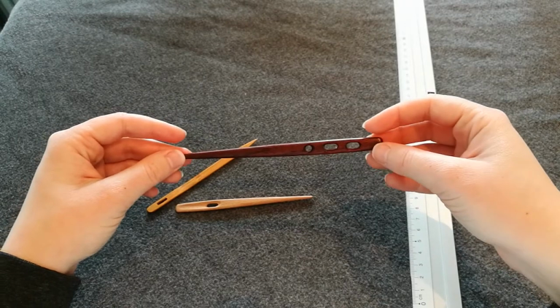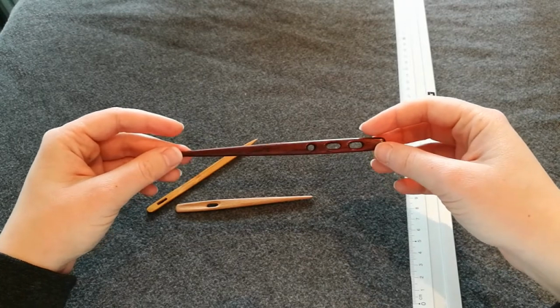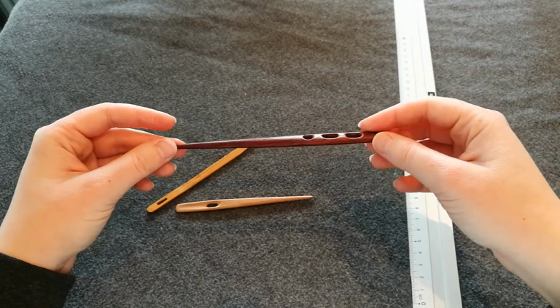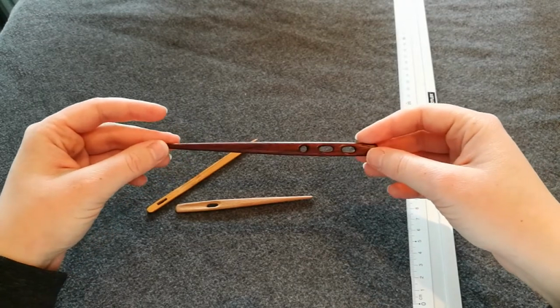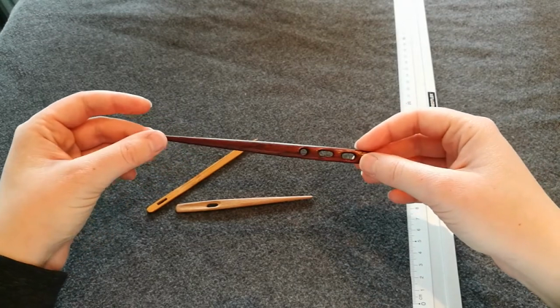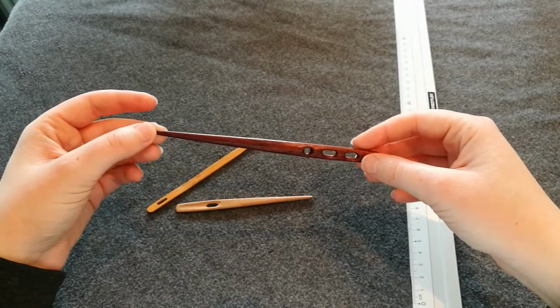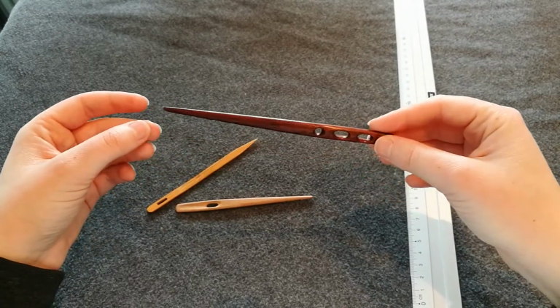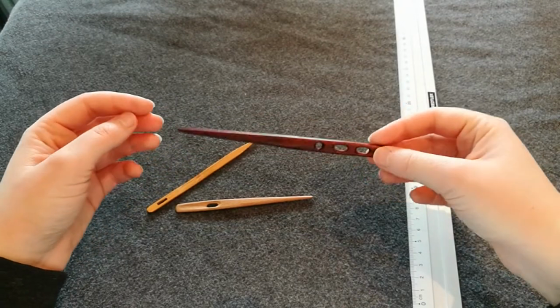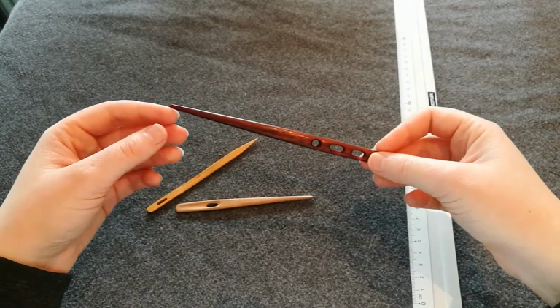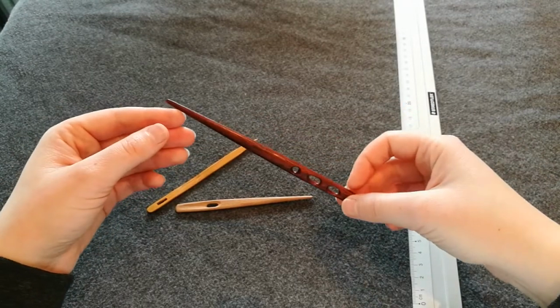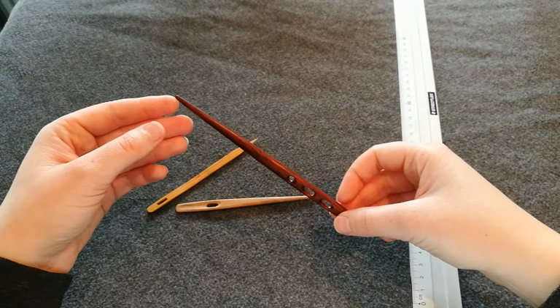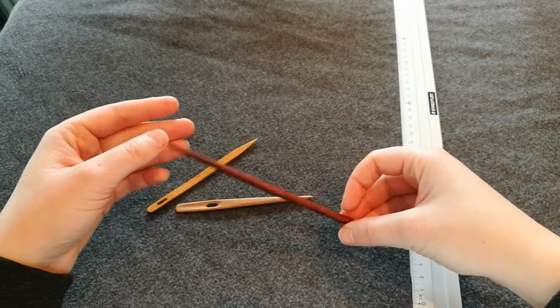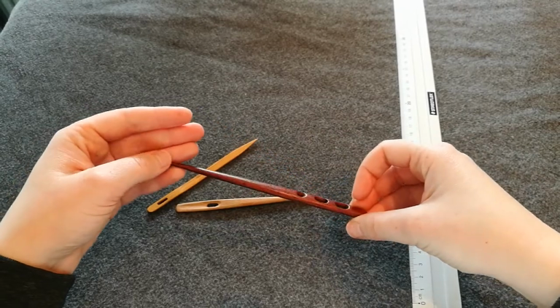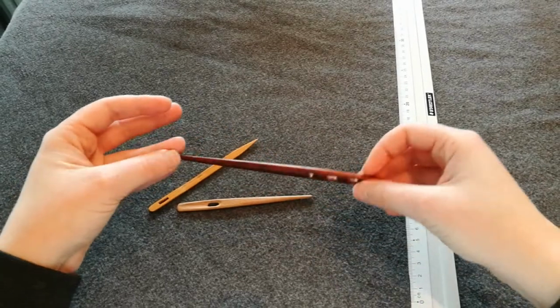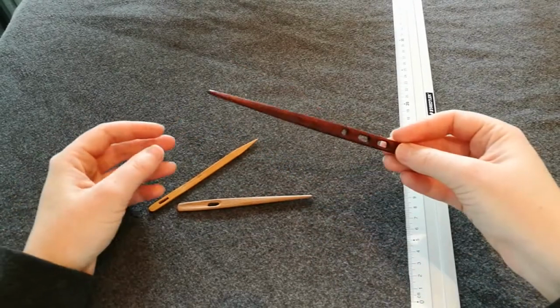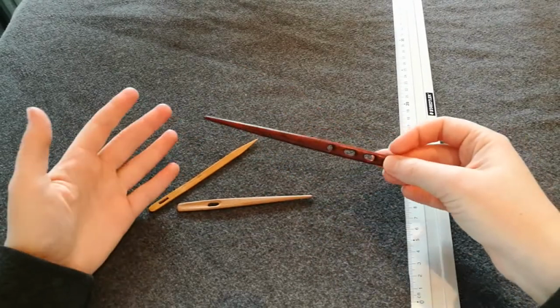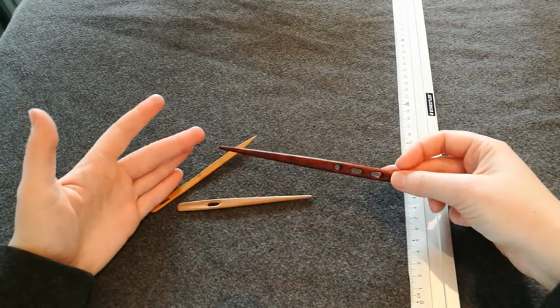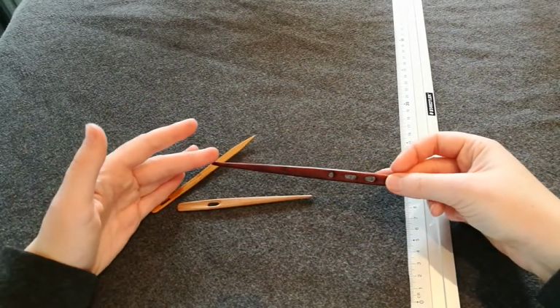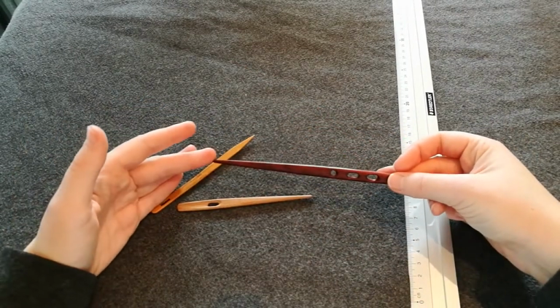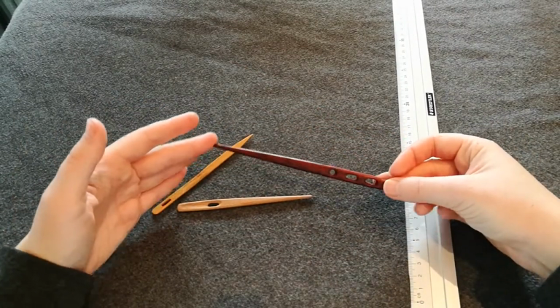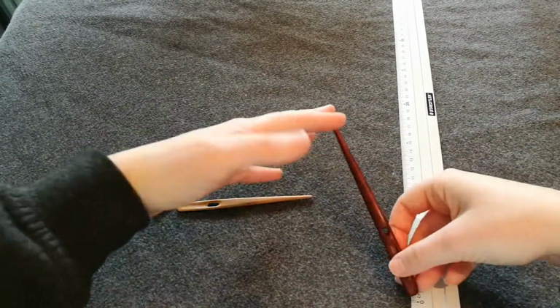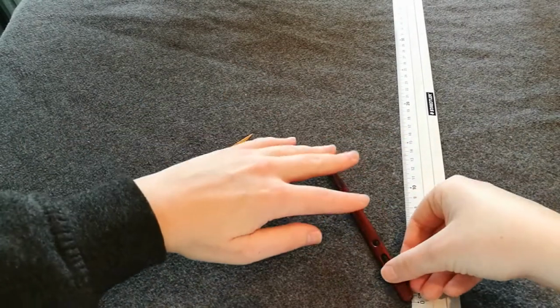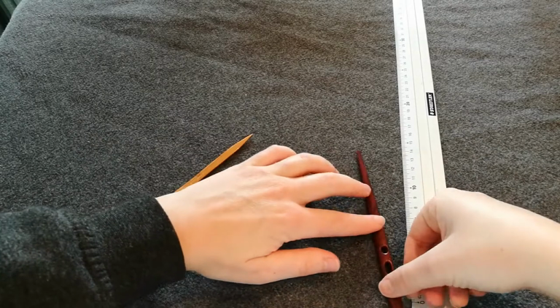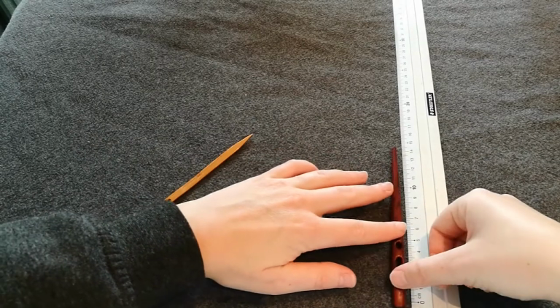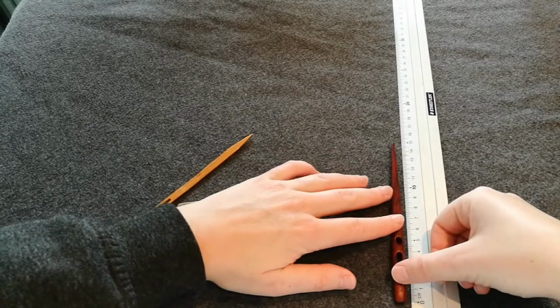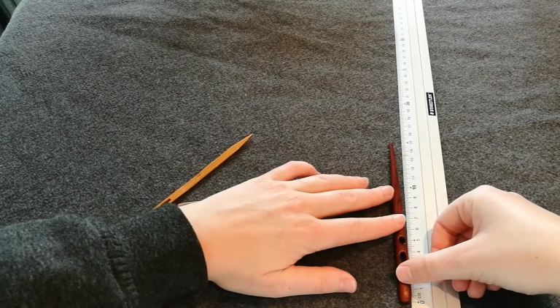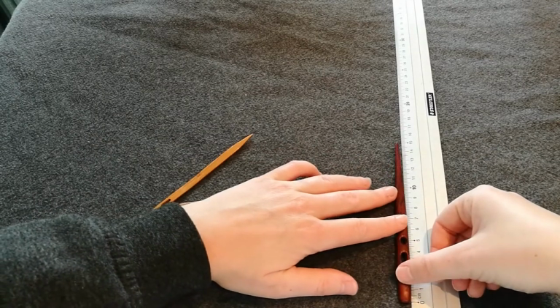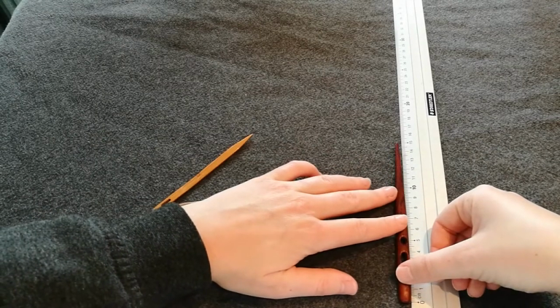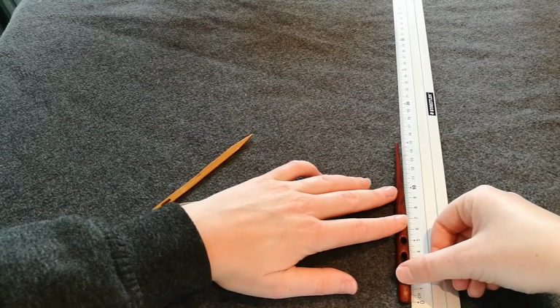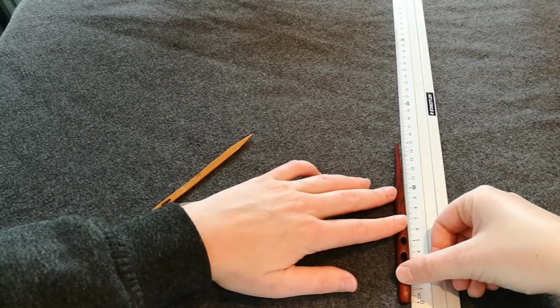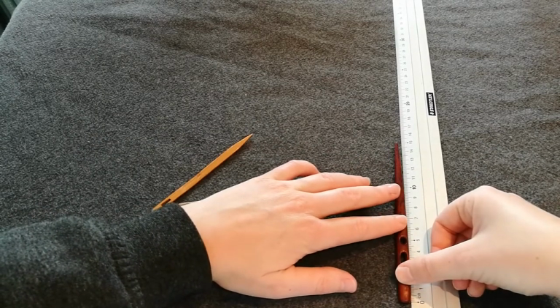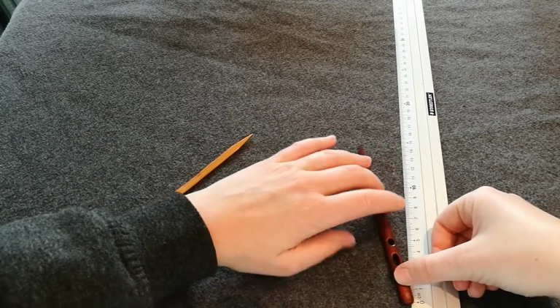I usually just use two holes — I find that three holes is too much. It's a big needle, about 15 centimeters long.